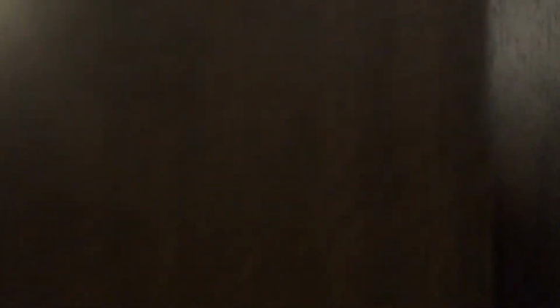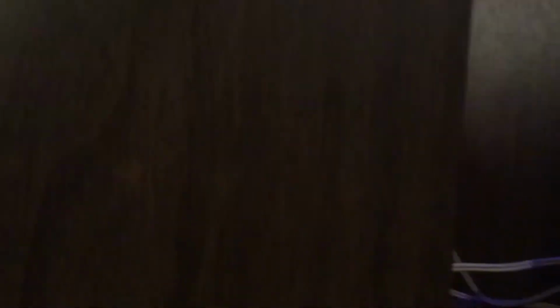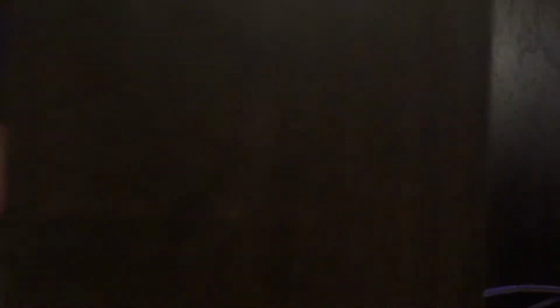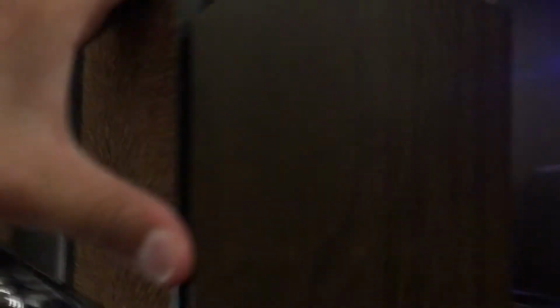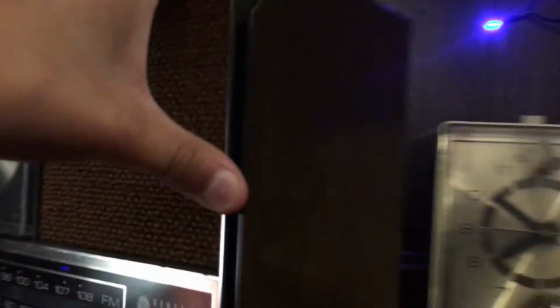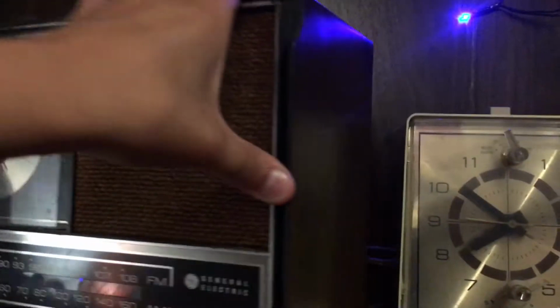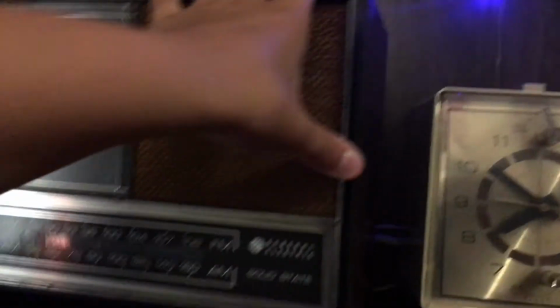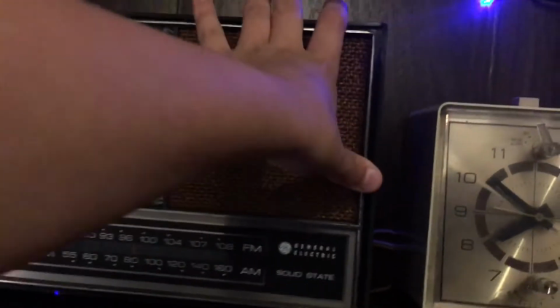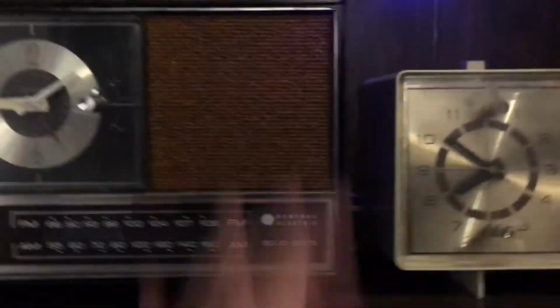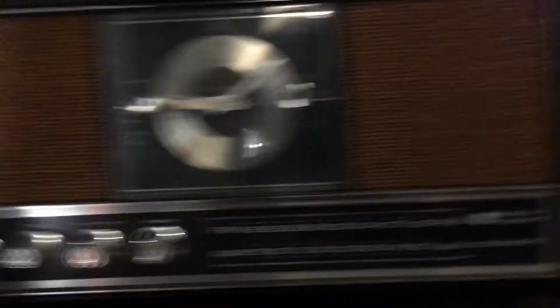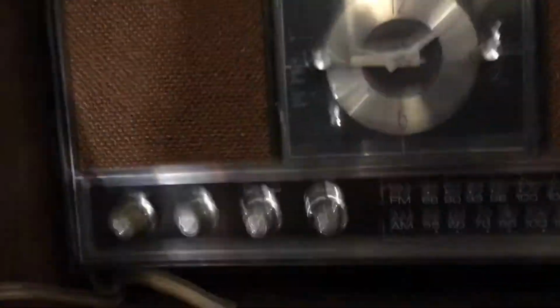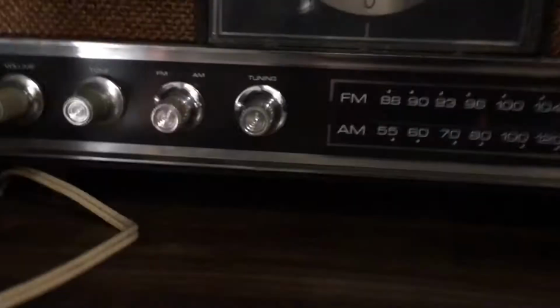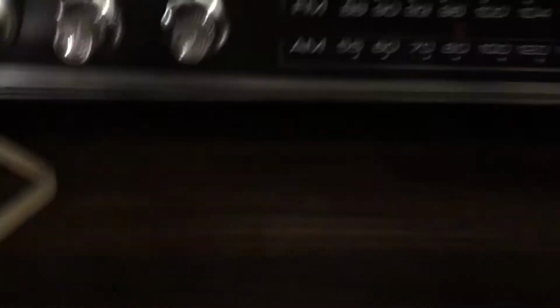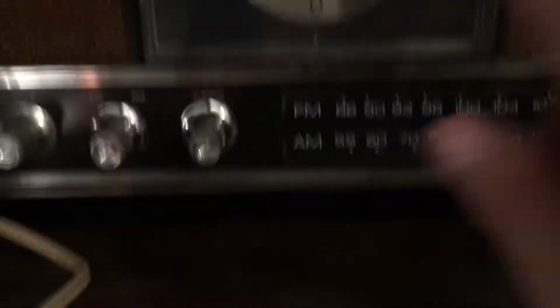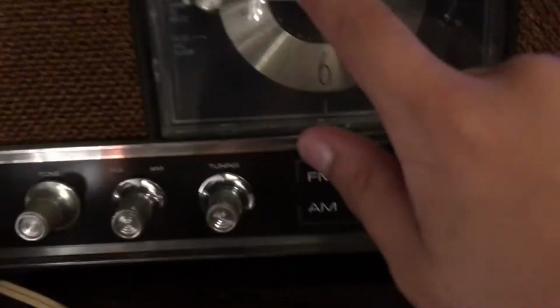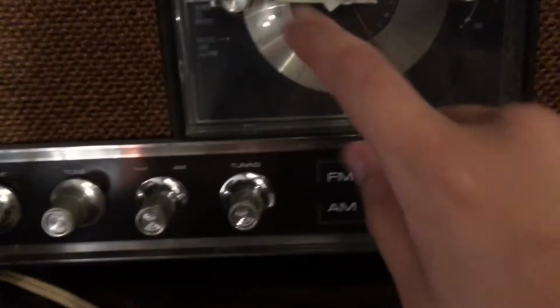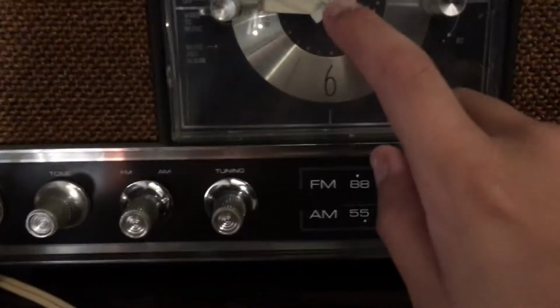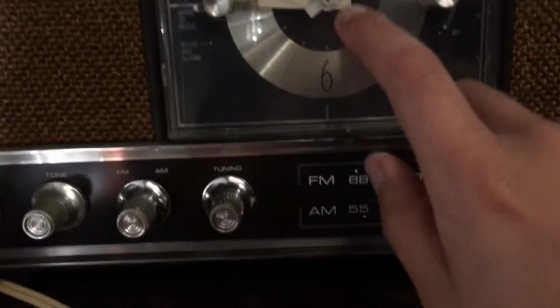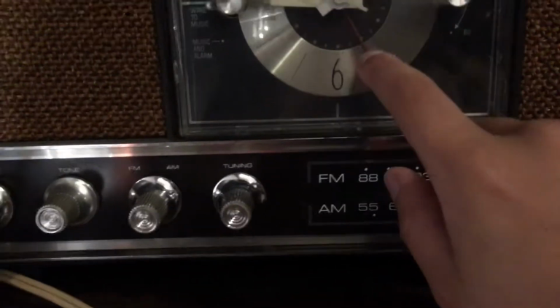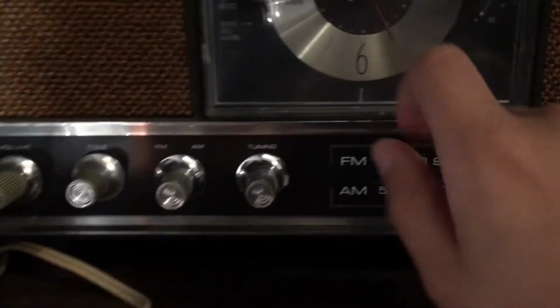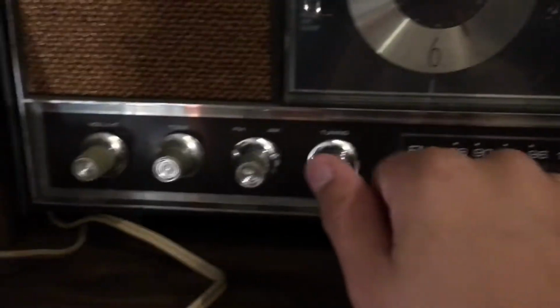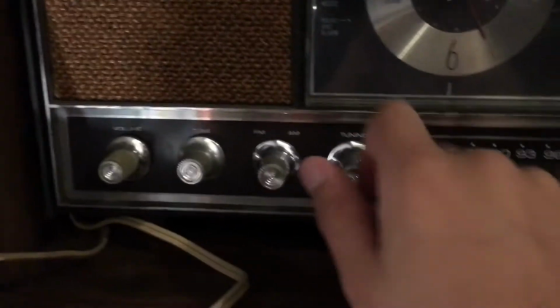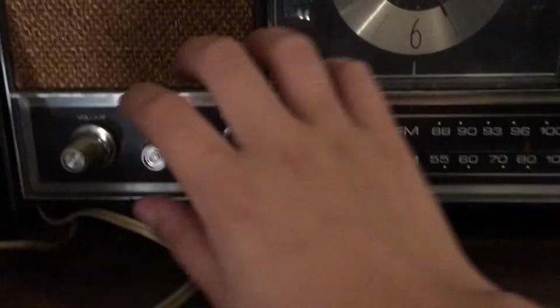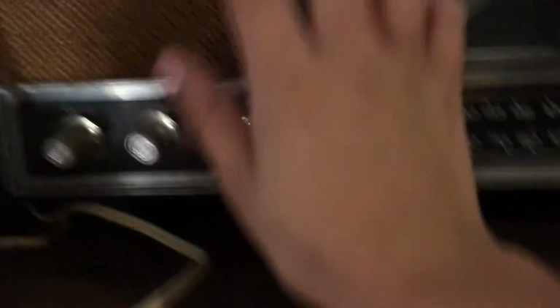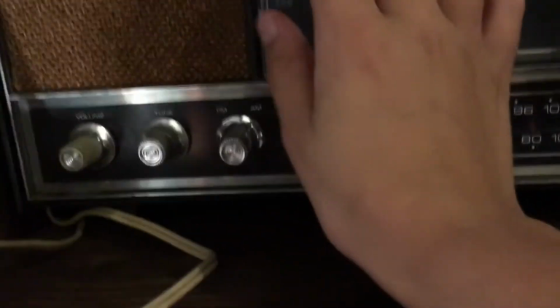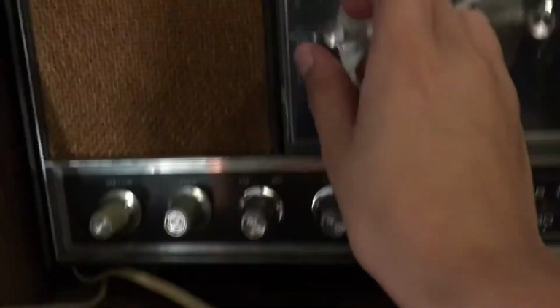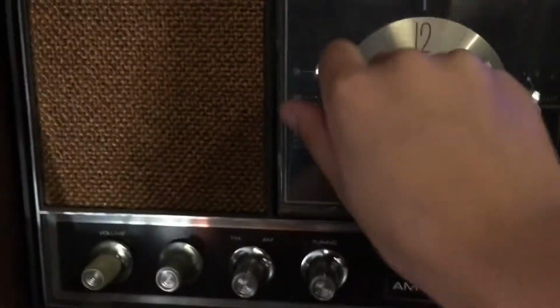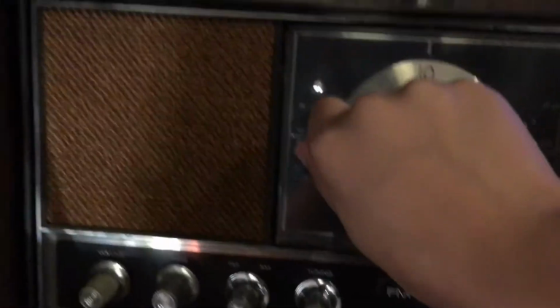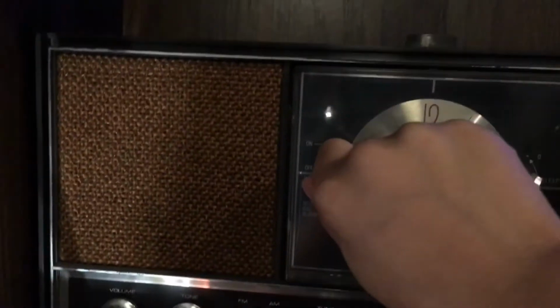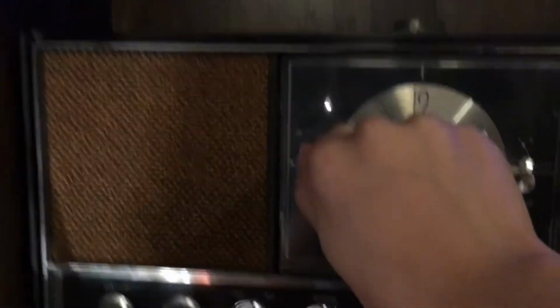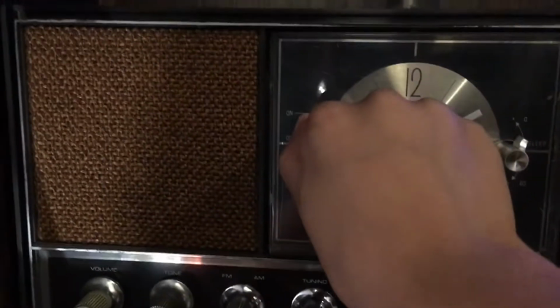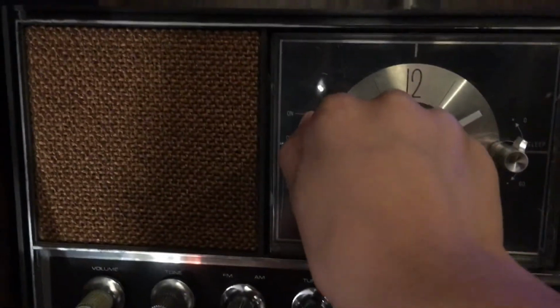It's got a snooze button. You had to pull it in to change it. The red one is for the alarm — I haven't got the alarm on yet. Let me turn it on.